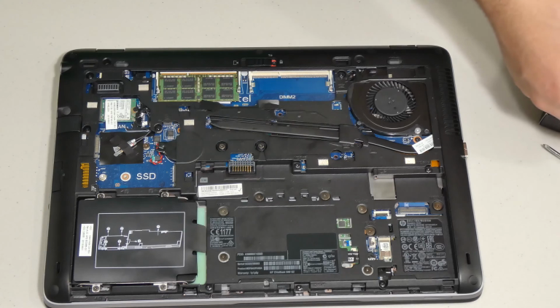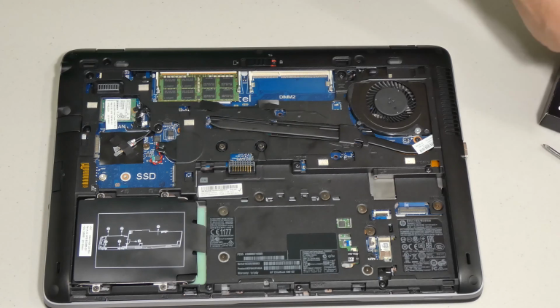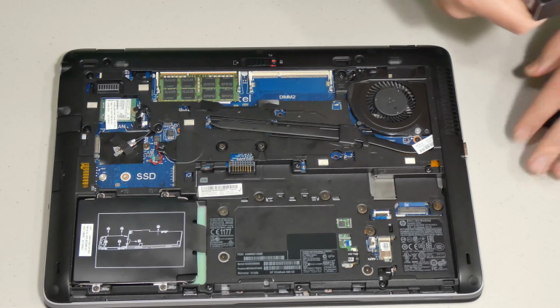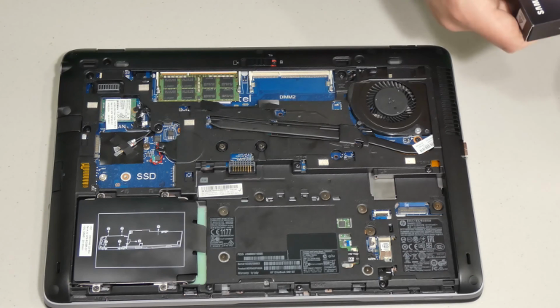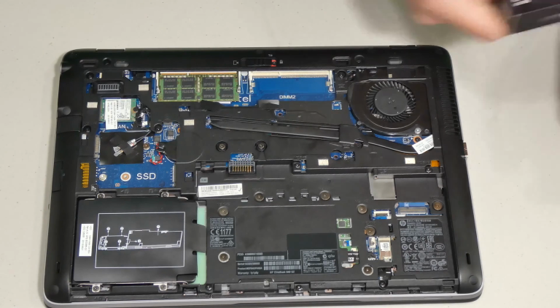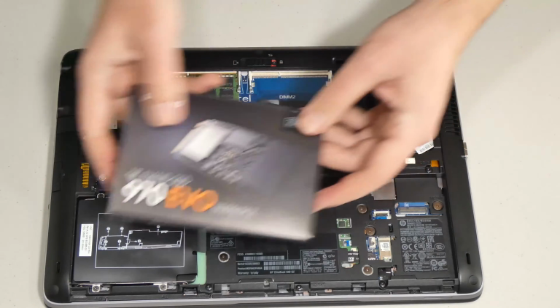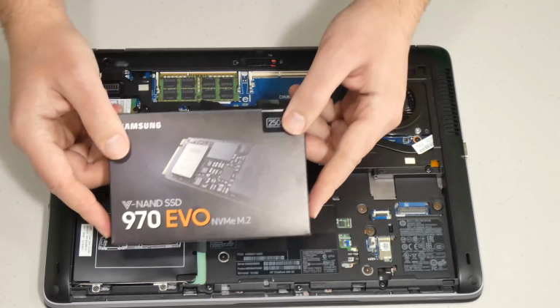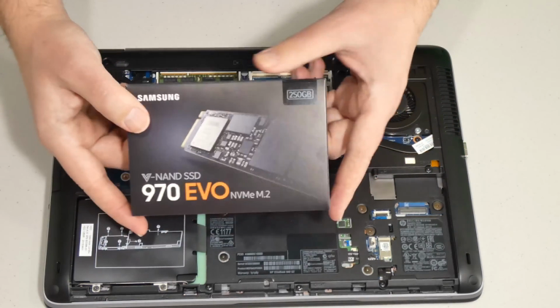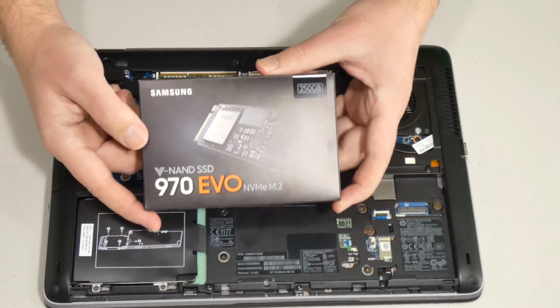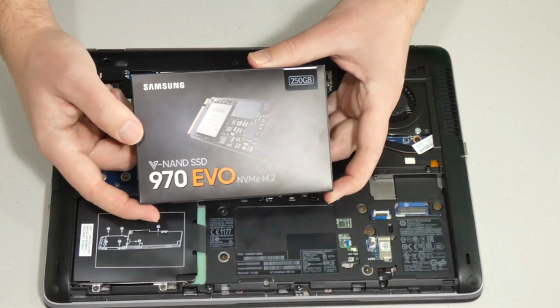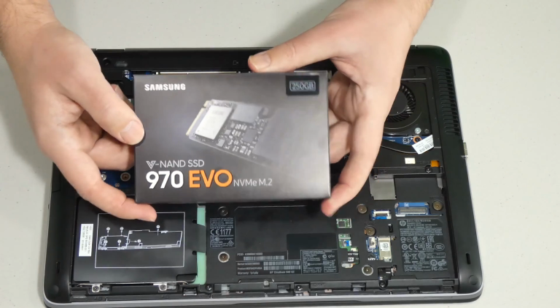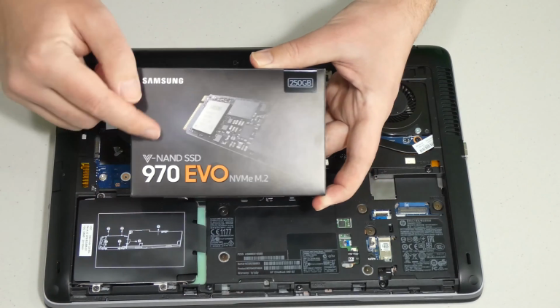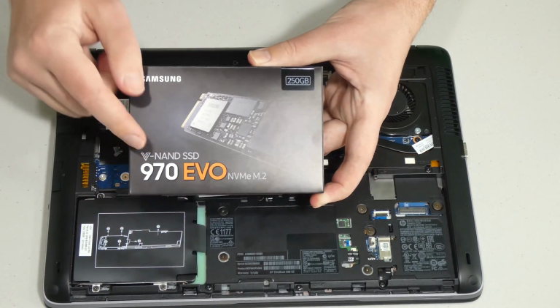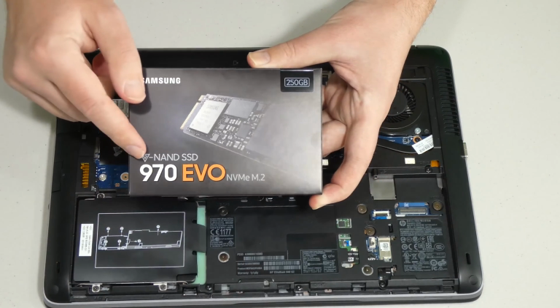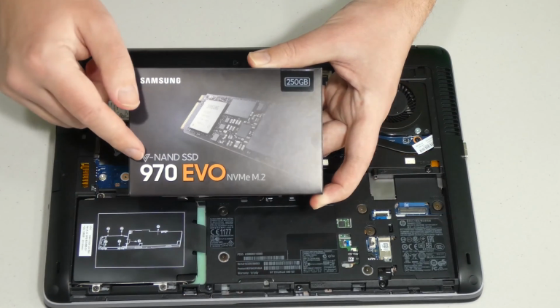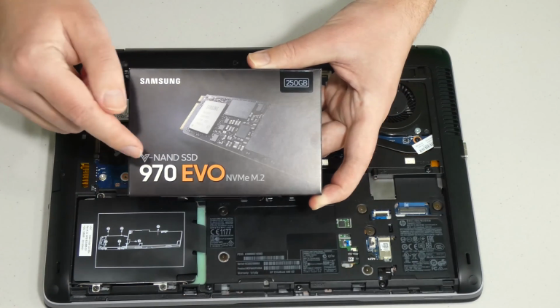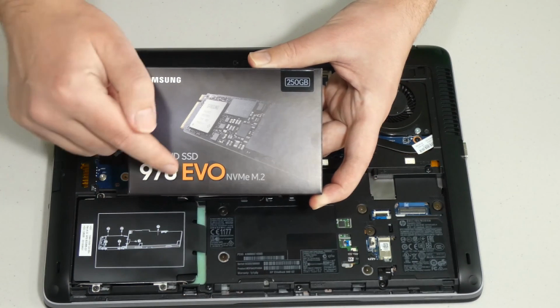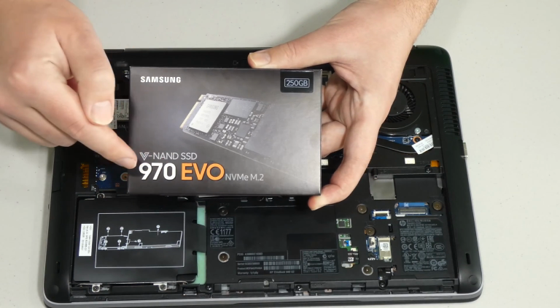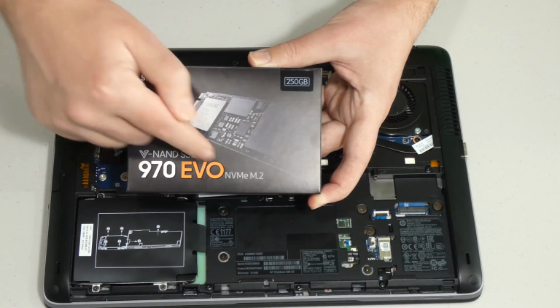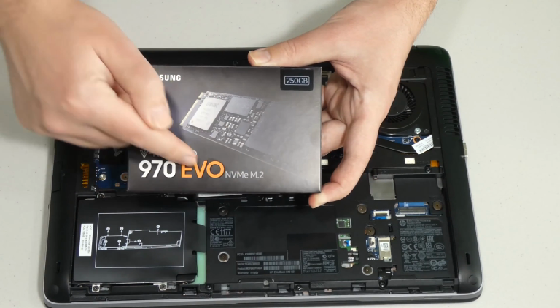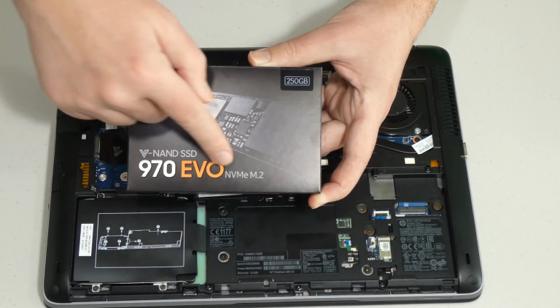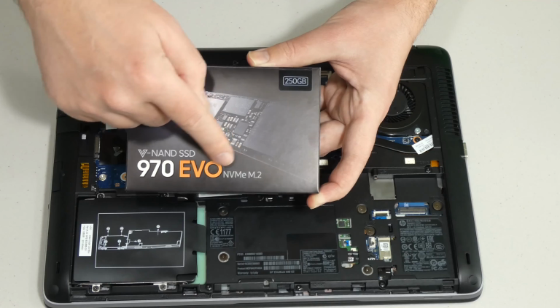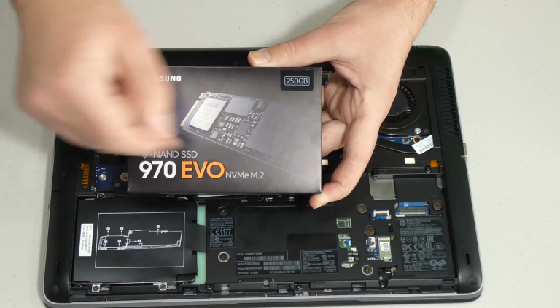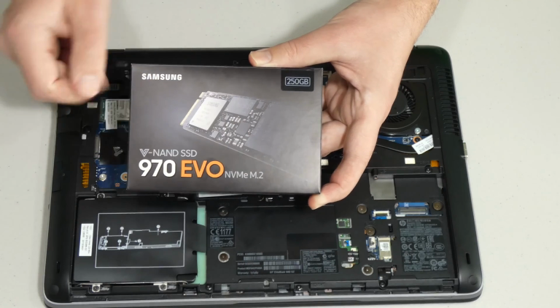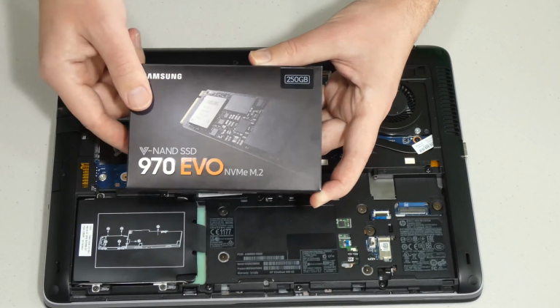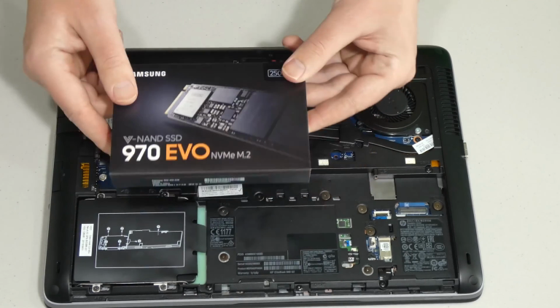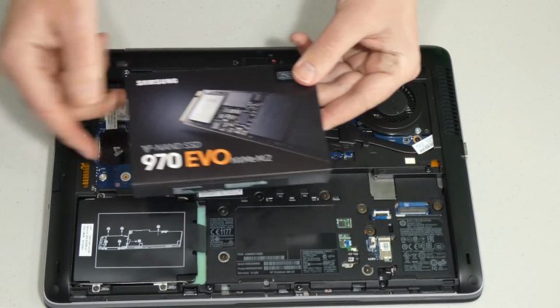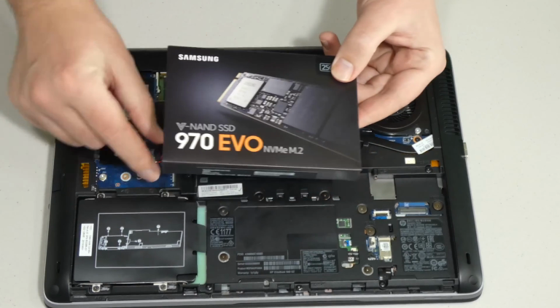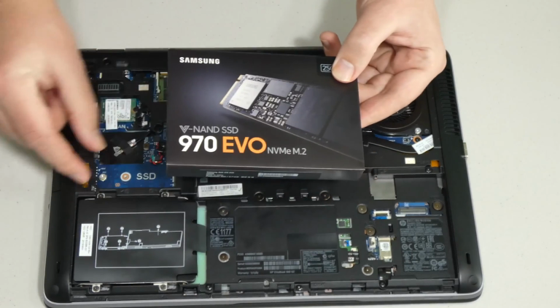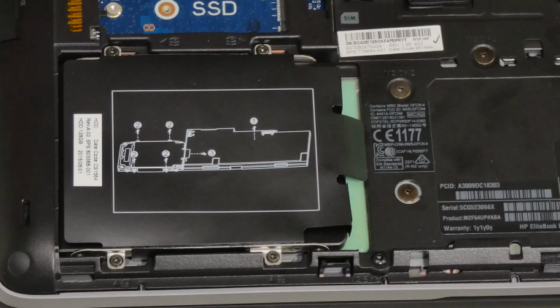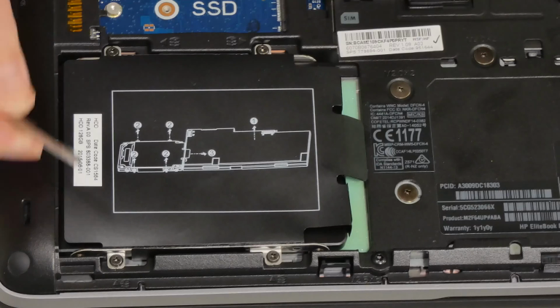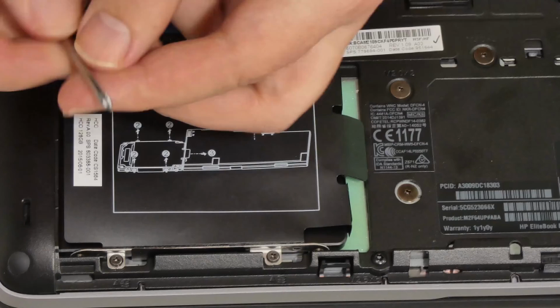Don't go purchasing something like the 970 Evo NVMe M.2 — it's an amazing drive and it is the latest, however this one is too long and would not fit. So make sure you stick with the standard SATA drive.